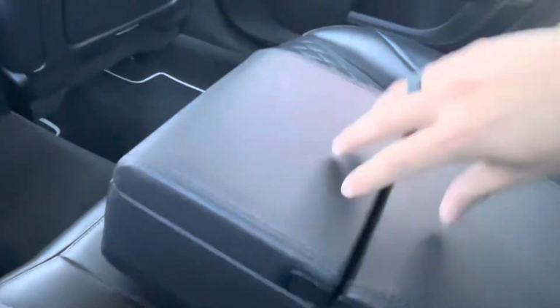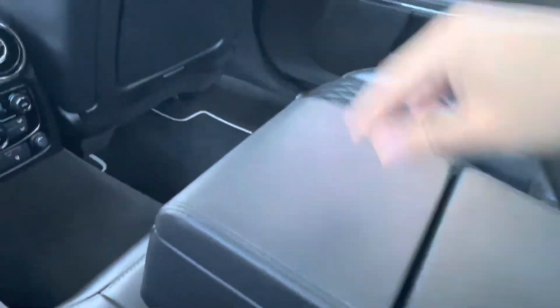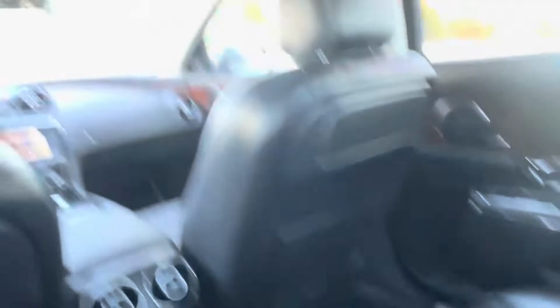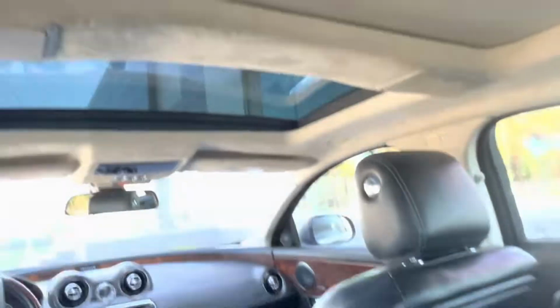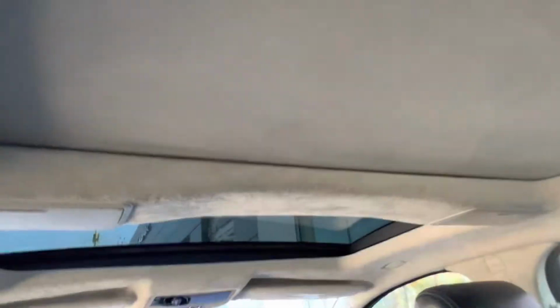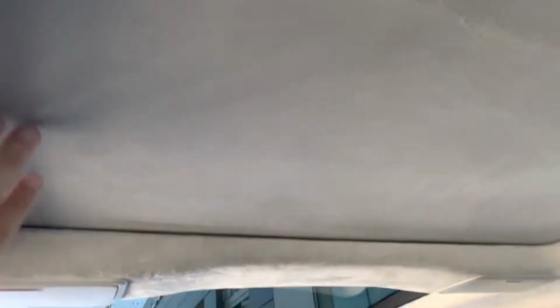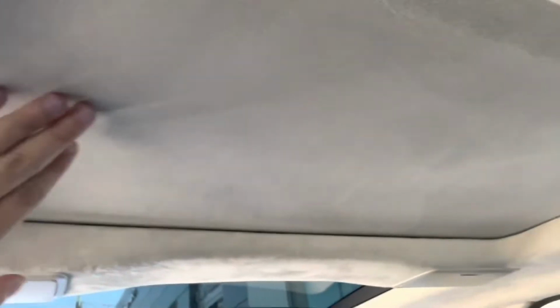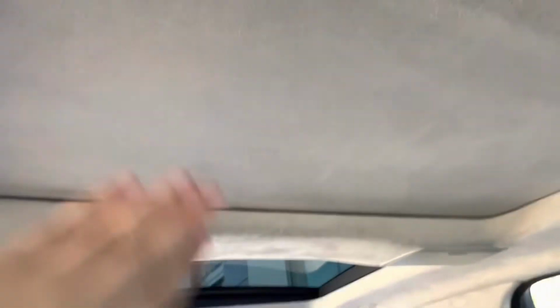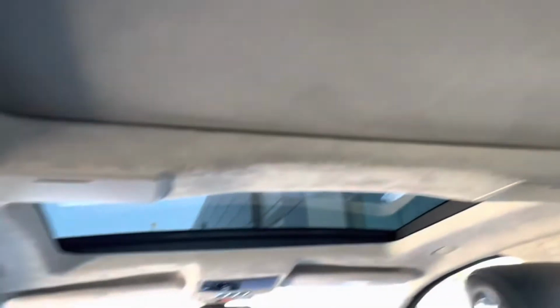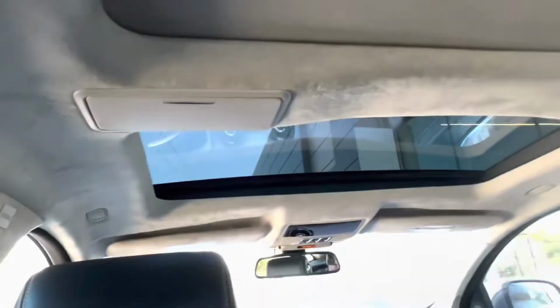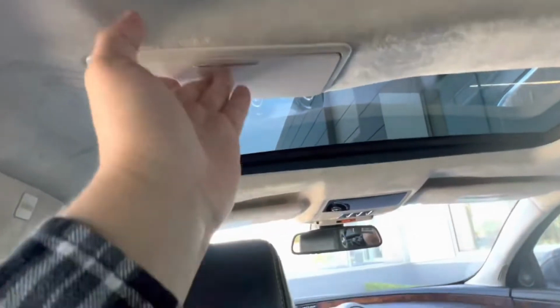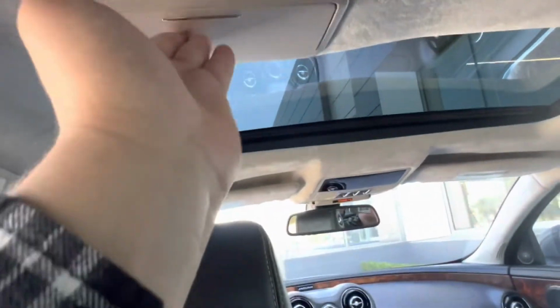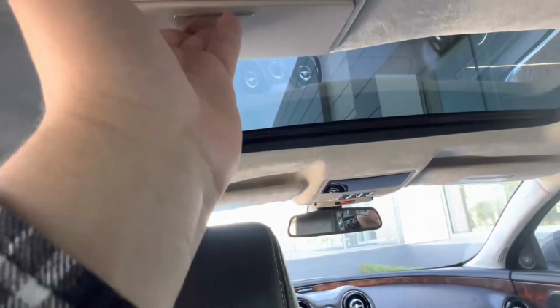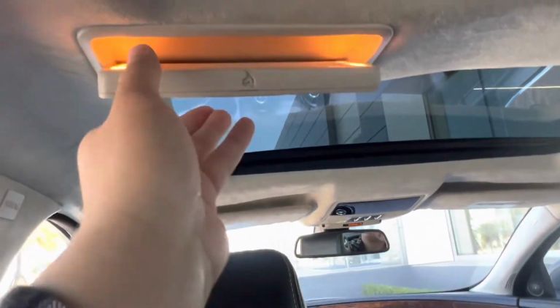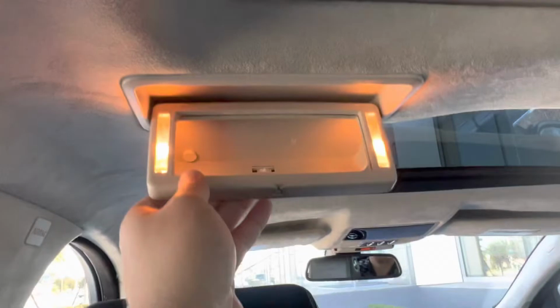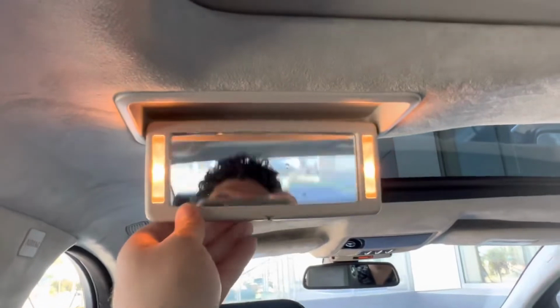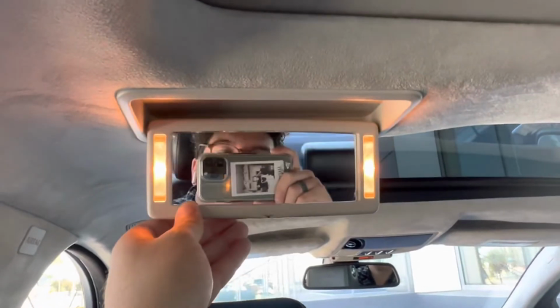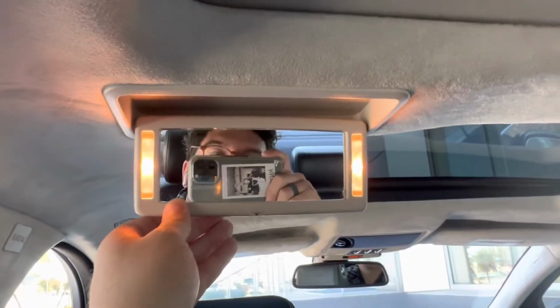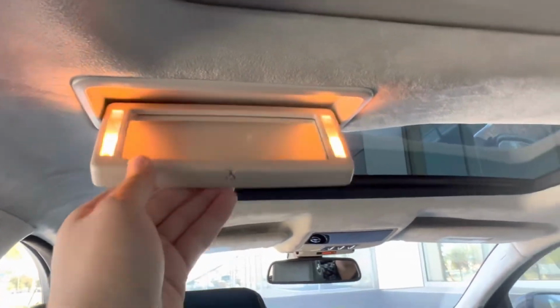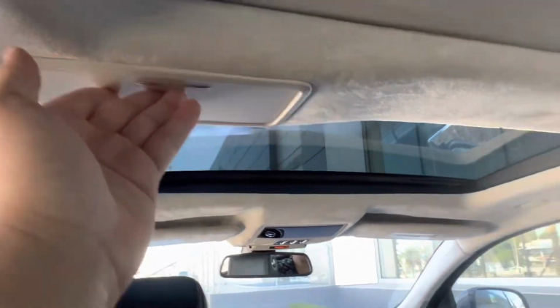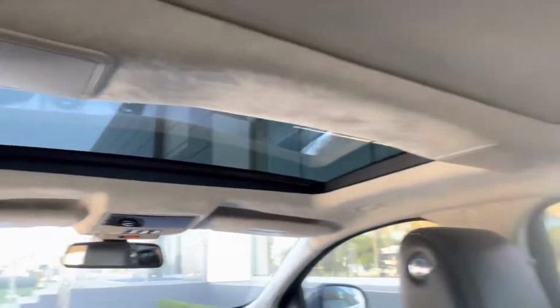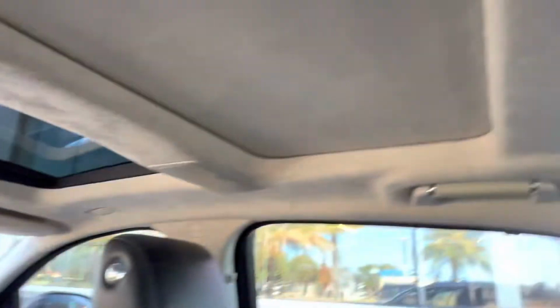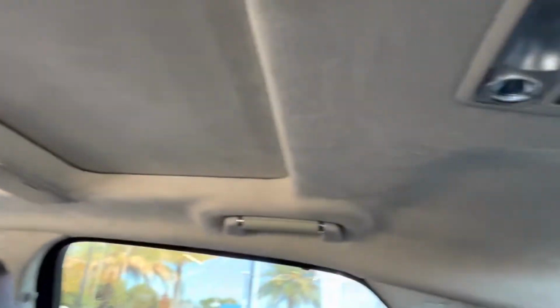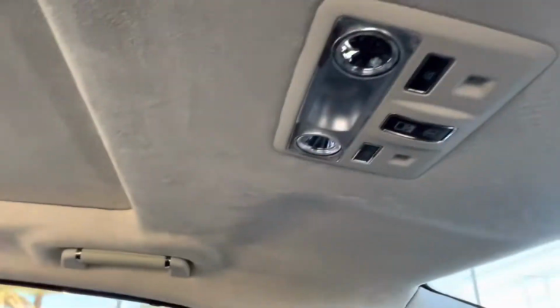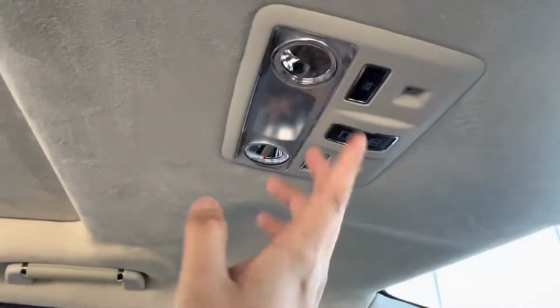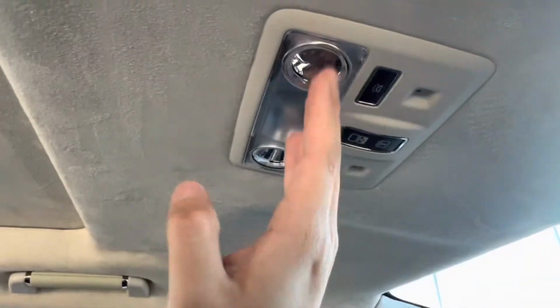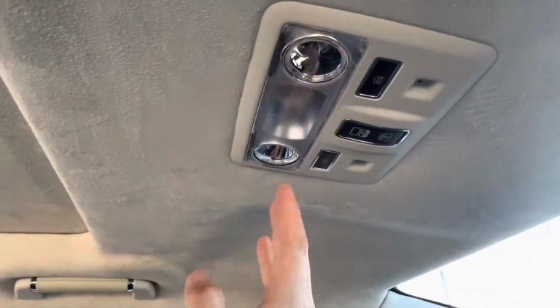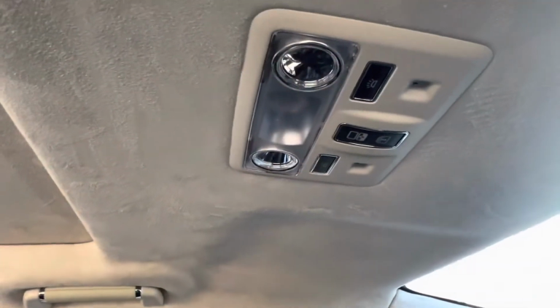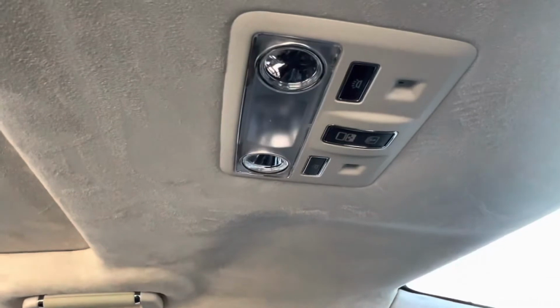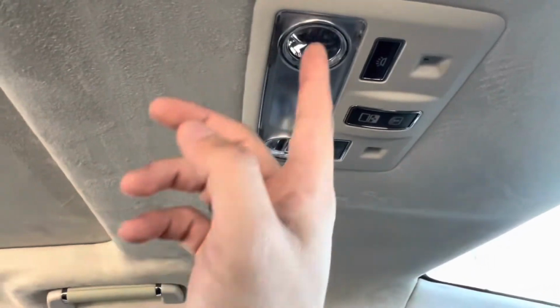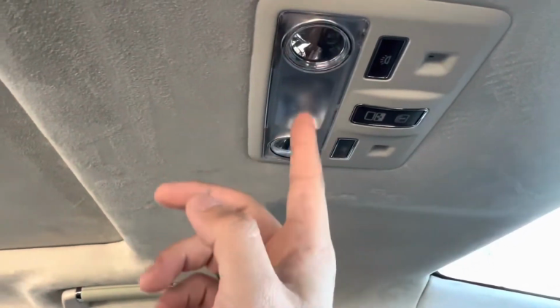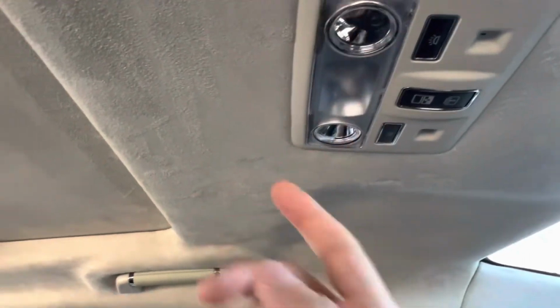Last but not least, up top we have a nice little sunroof that we can open, as well as veneers that we can take a look at and check ourselves out. And of course our settings for the roof as well as our own lights.